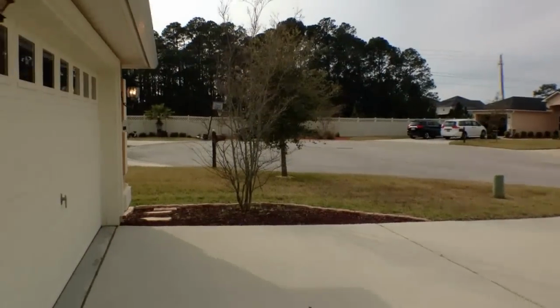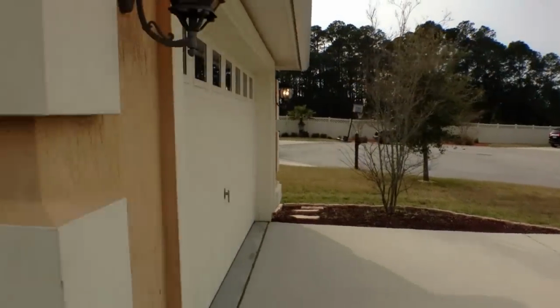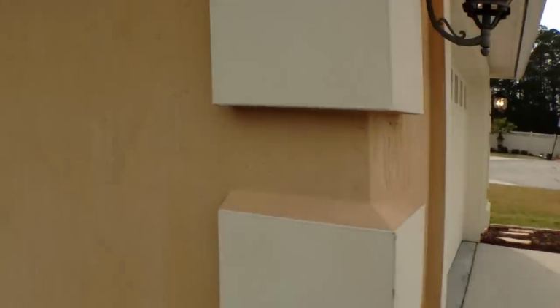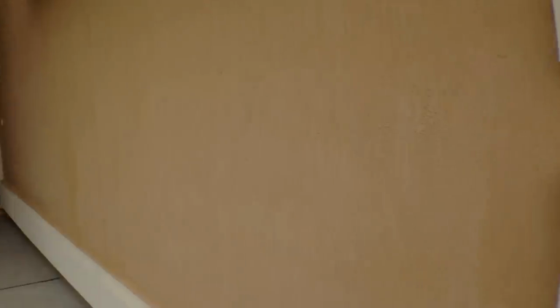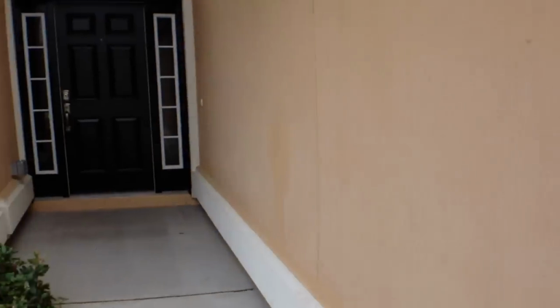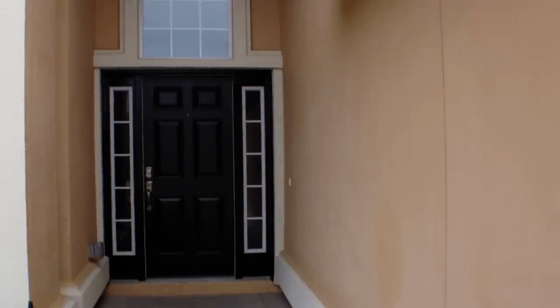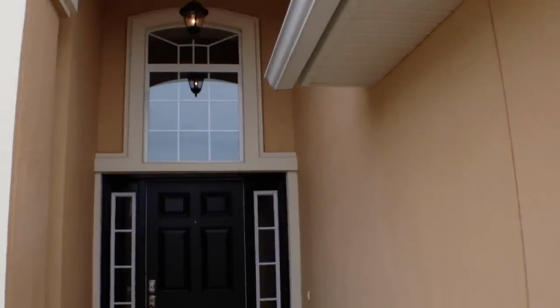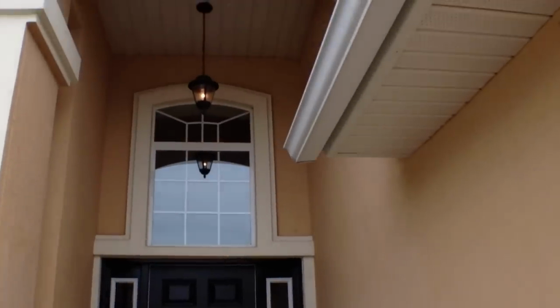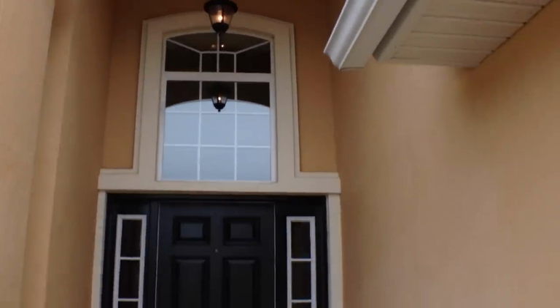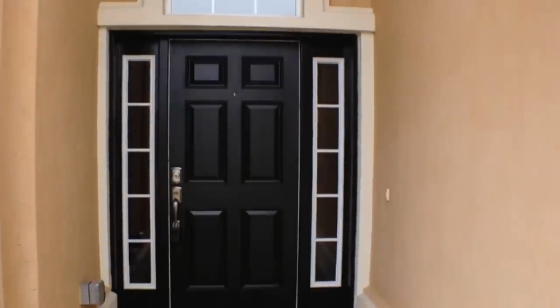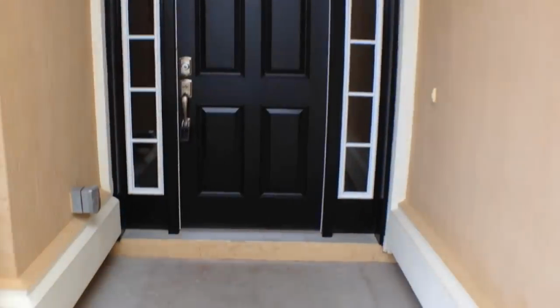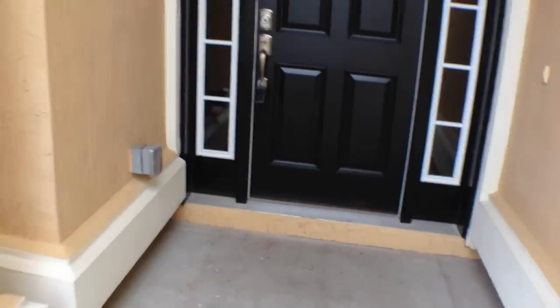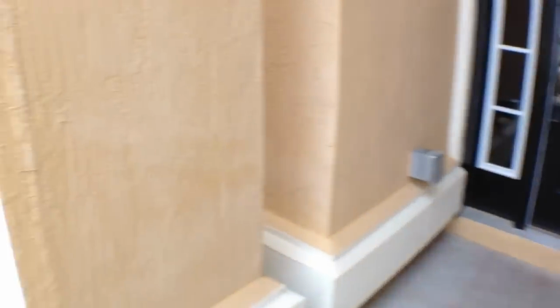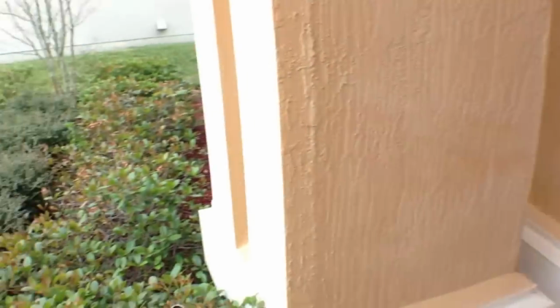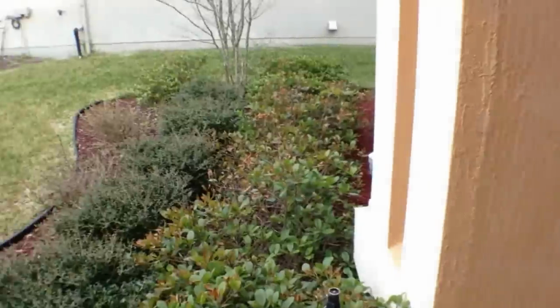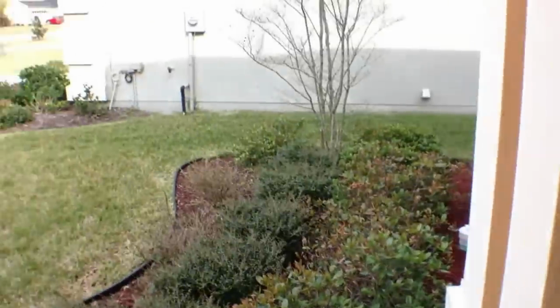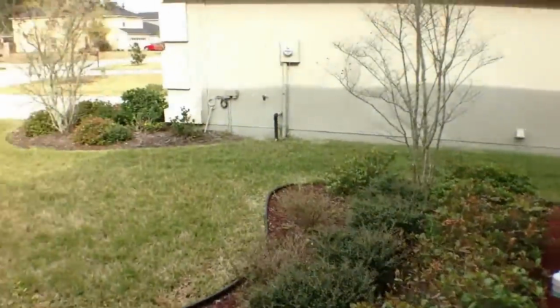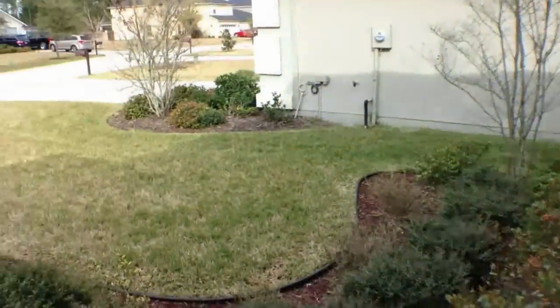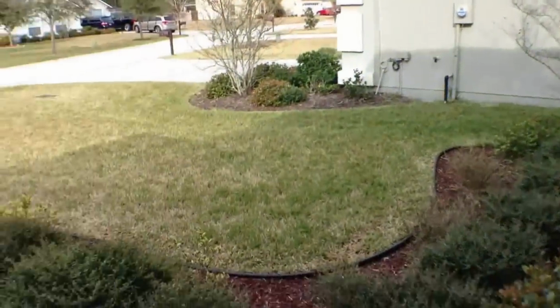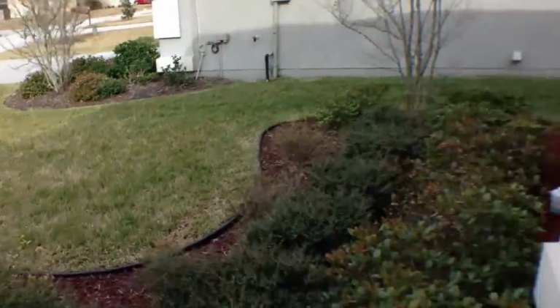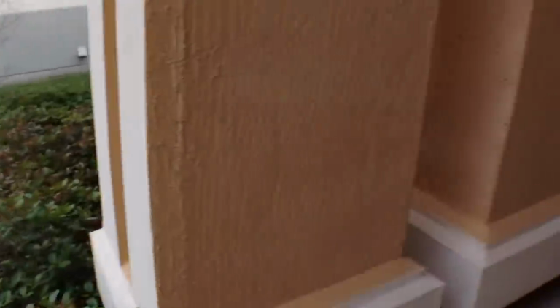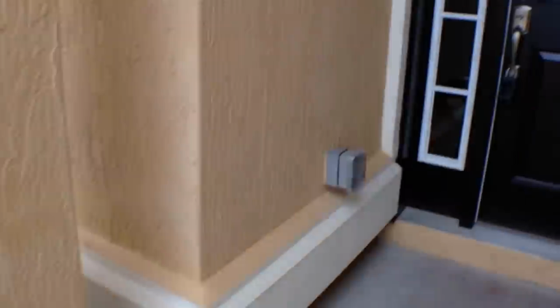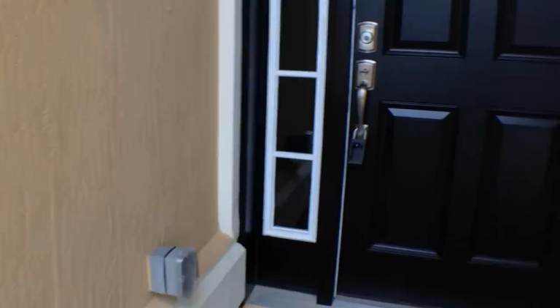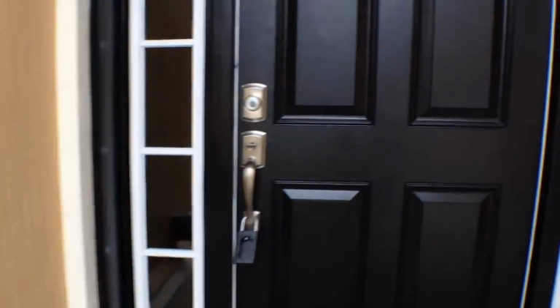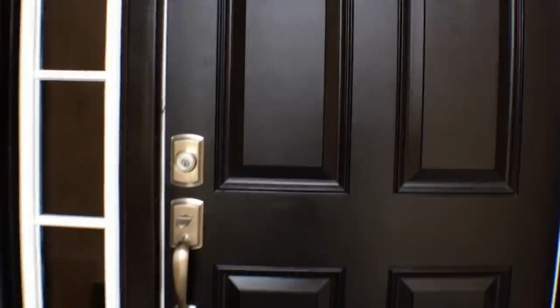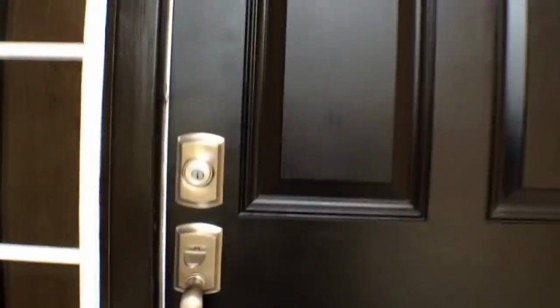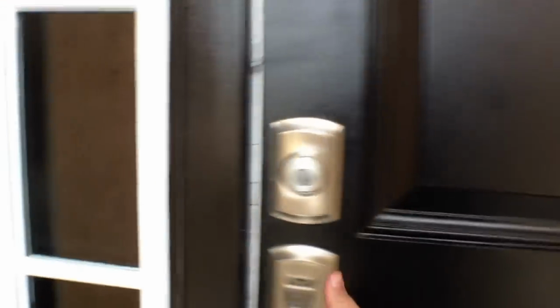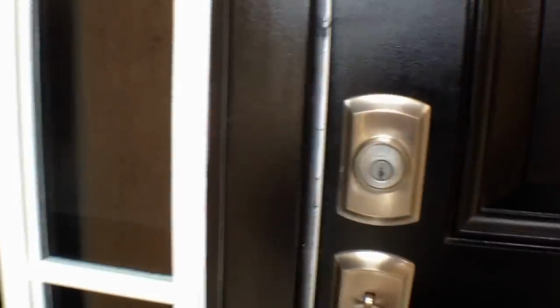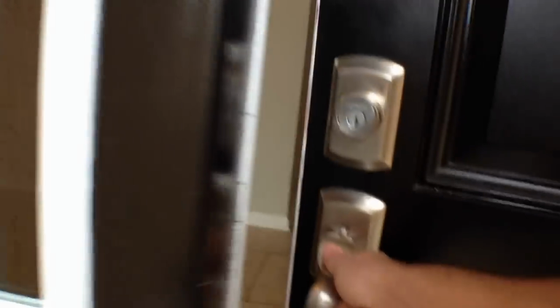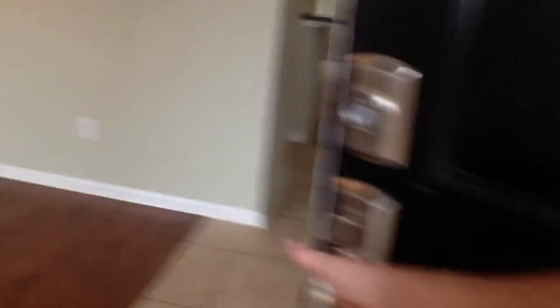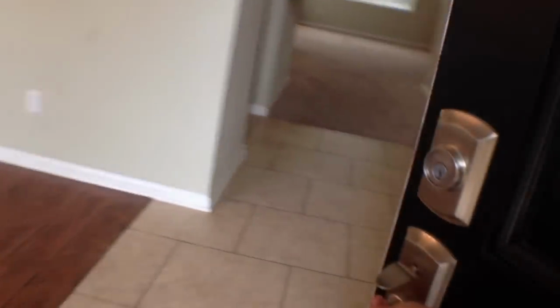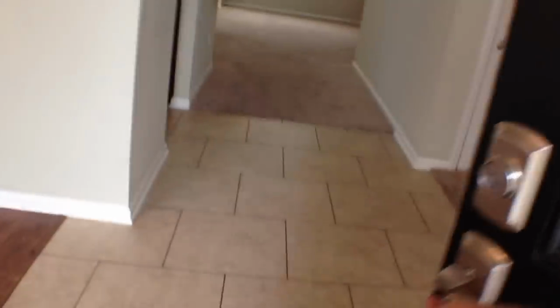This home is located on a cul-de-sac, nice large entryway, beautiful landscaping, nice yard, and I'll go ahead and take you in and show you this home.